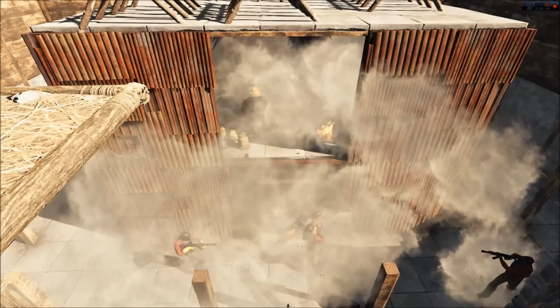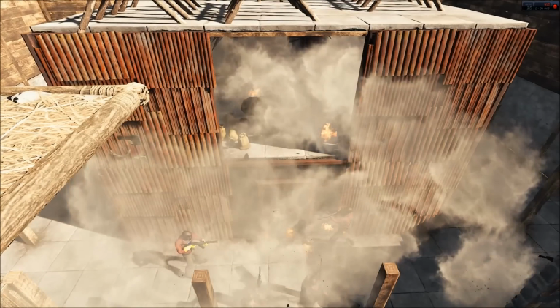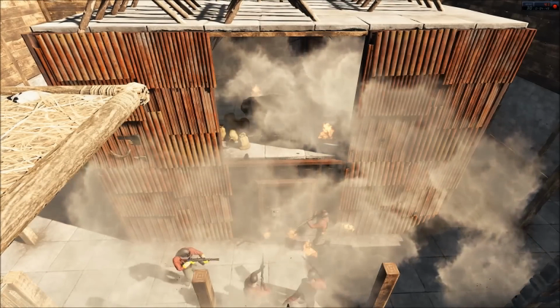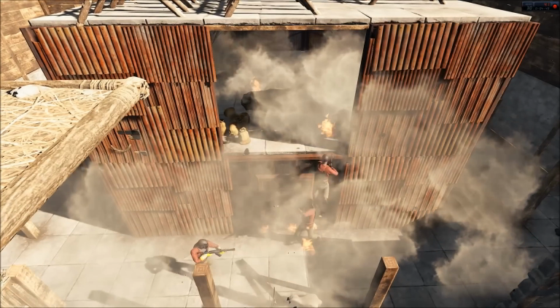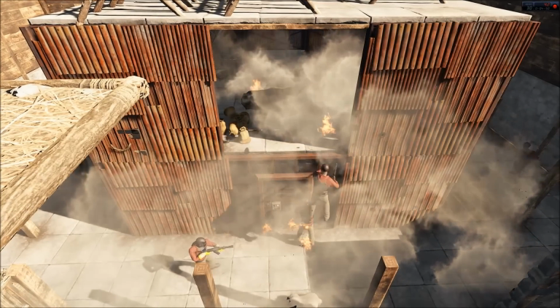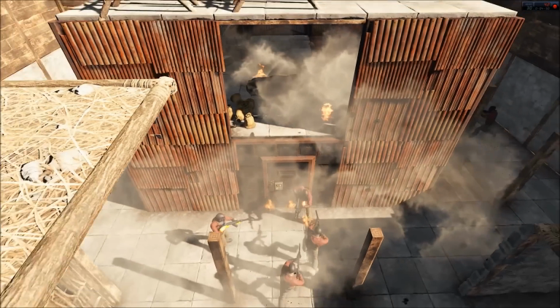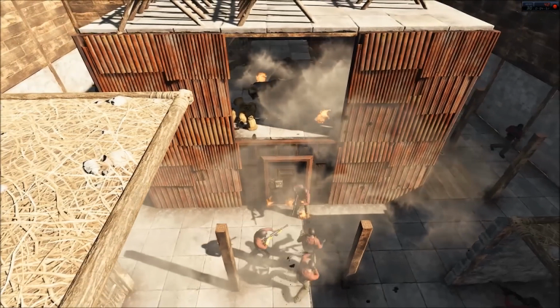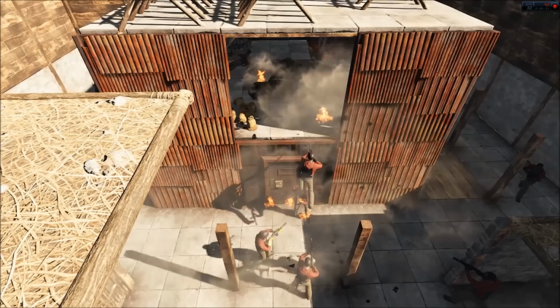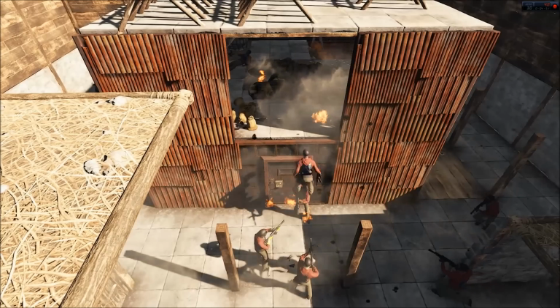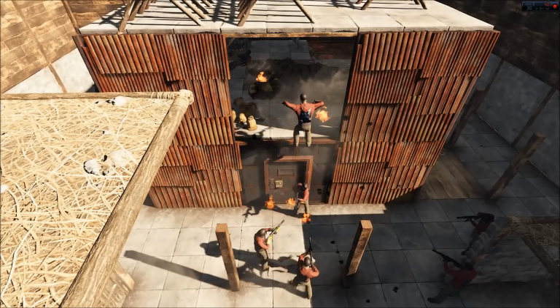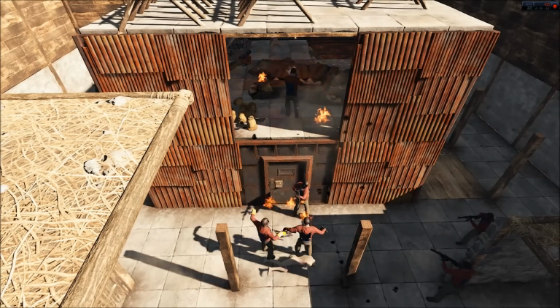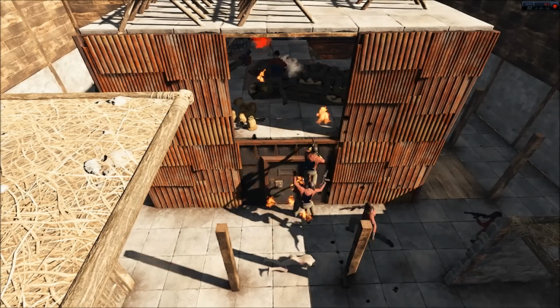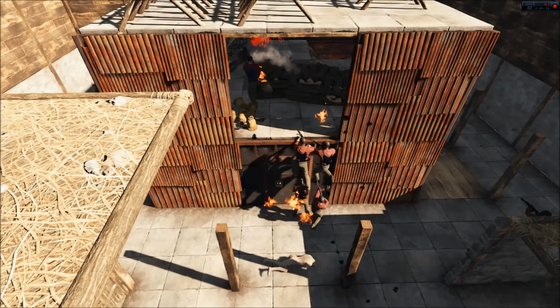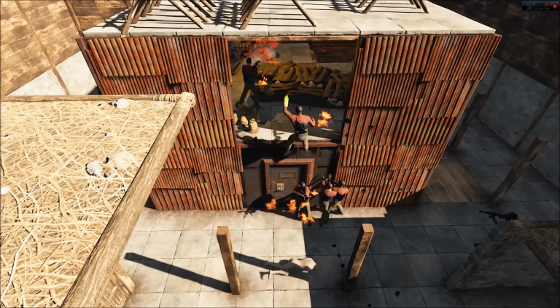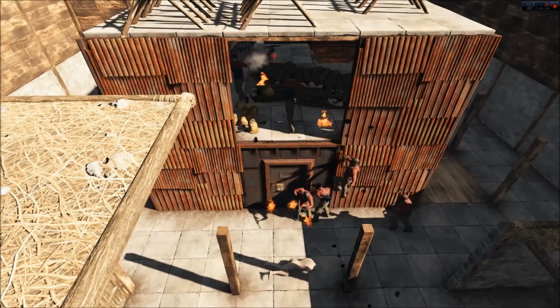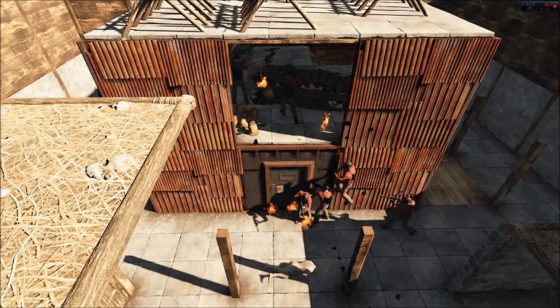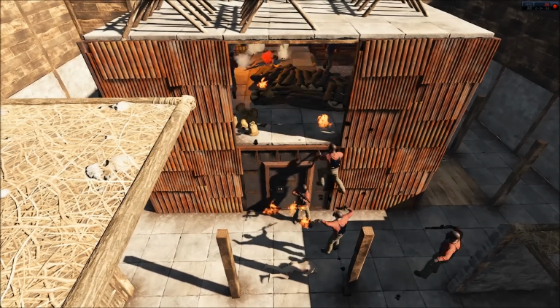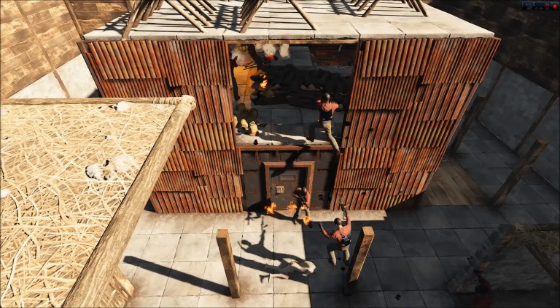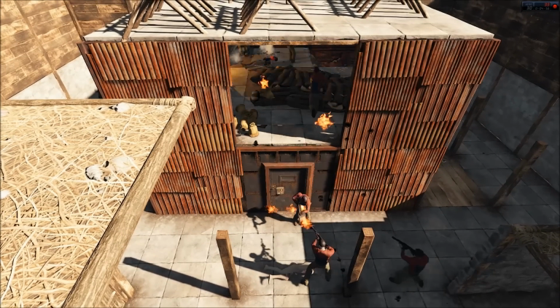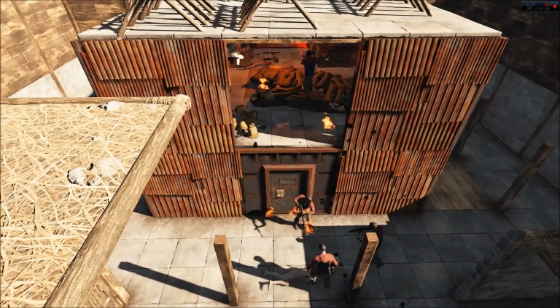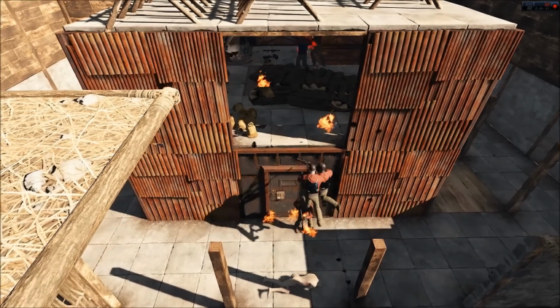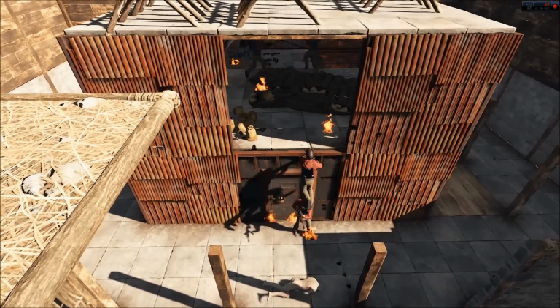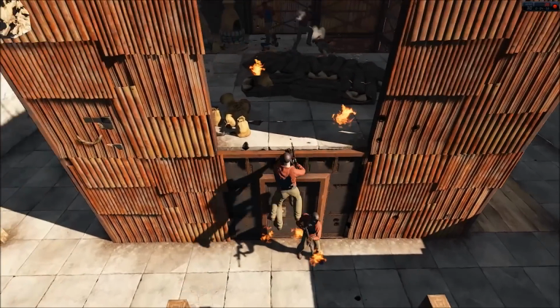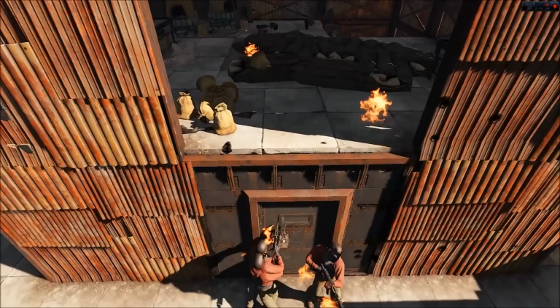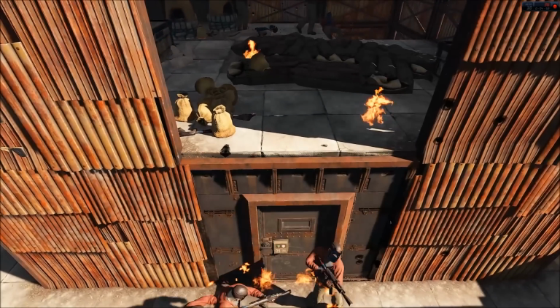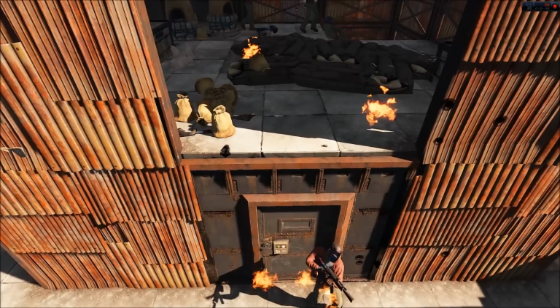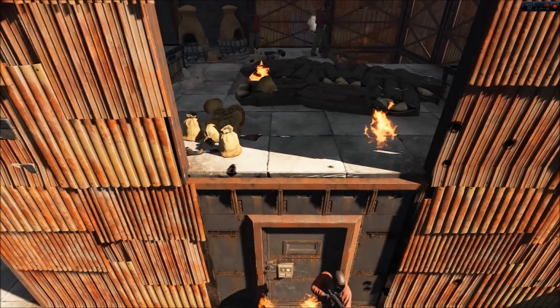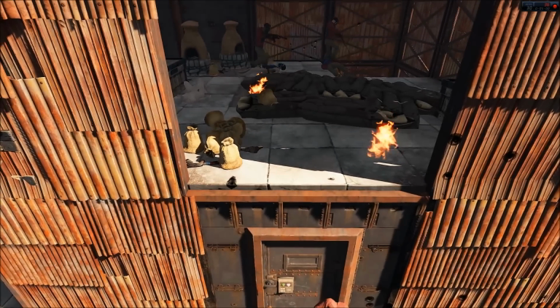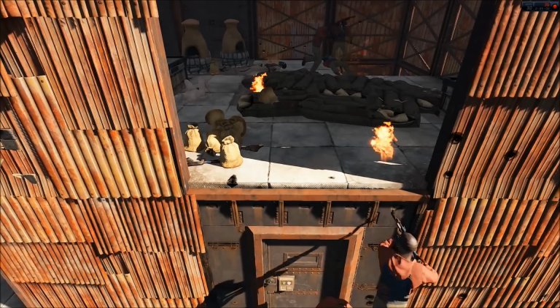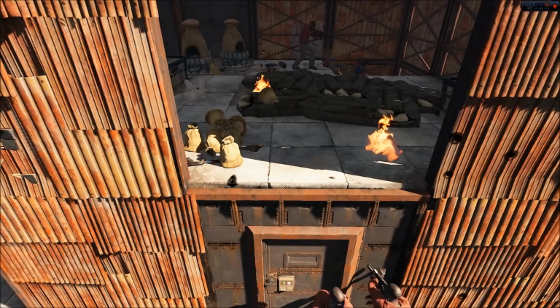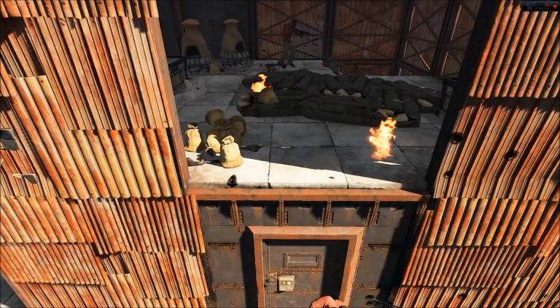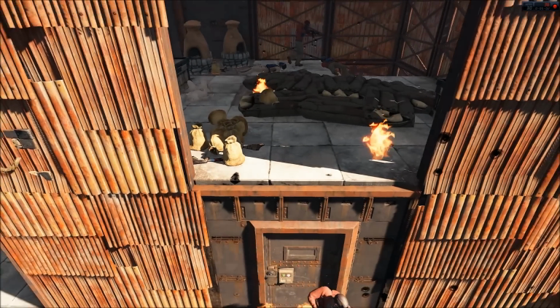The raiders are using the new collision mechanics in the game to their advantage to get up into the inner part of that base. They're not building a ladder — instead they're jumping on top of one another as the raider below takes fire damage from those explosive rounds that were going off before.